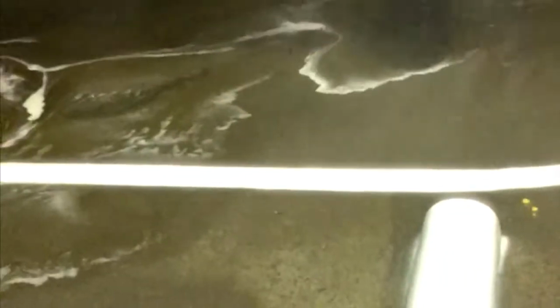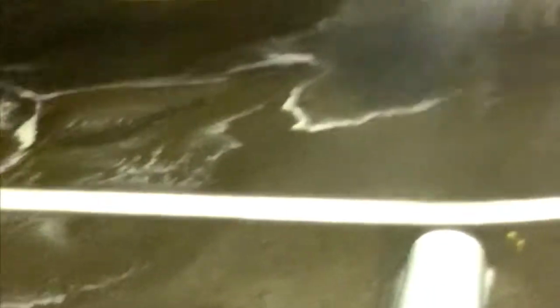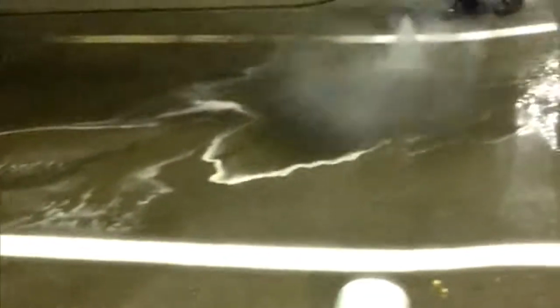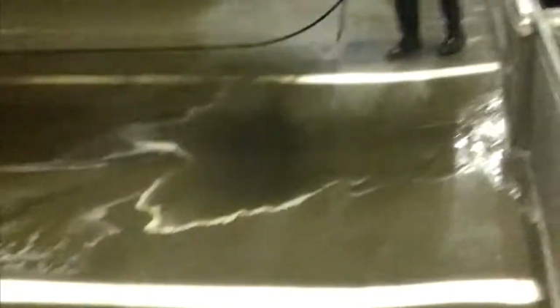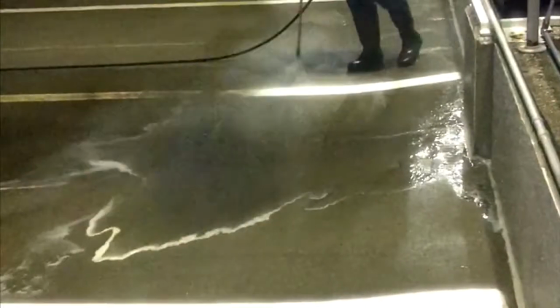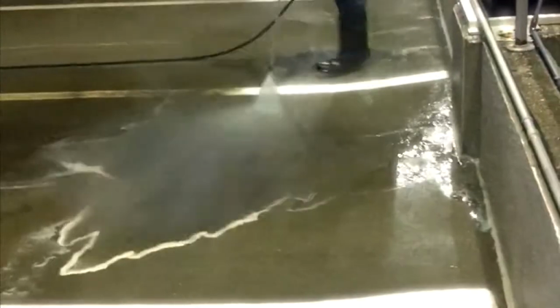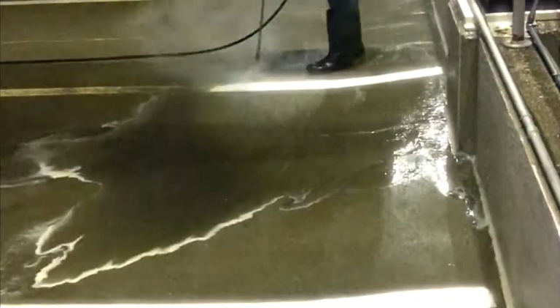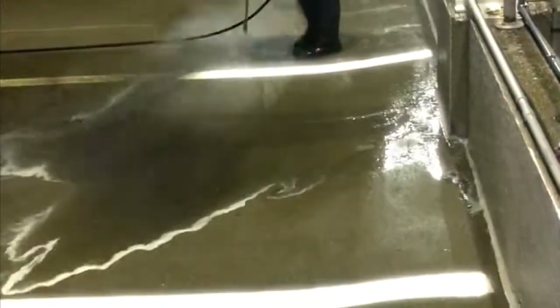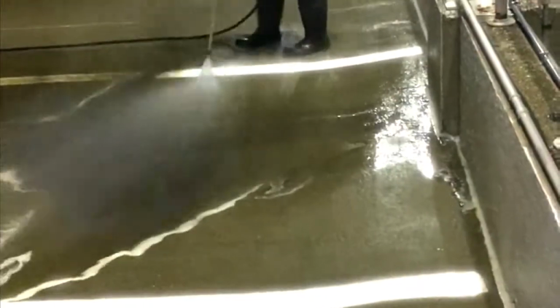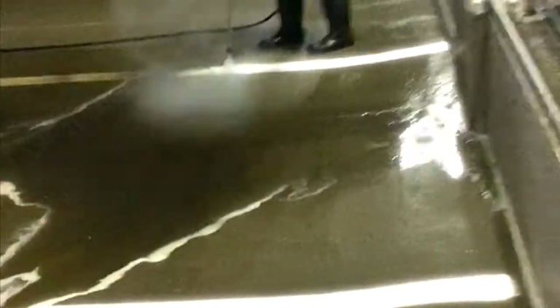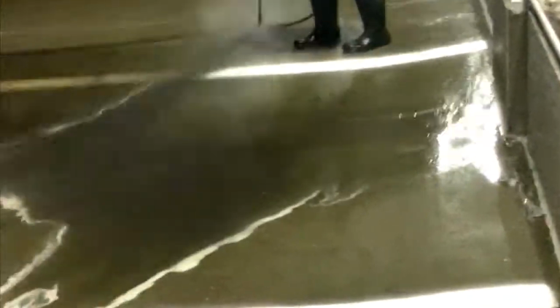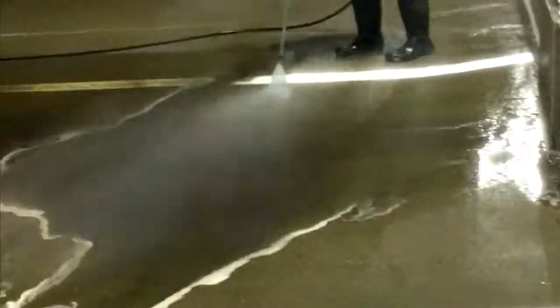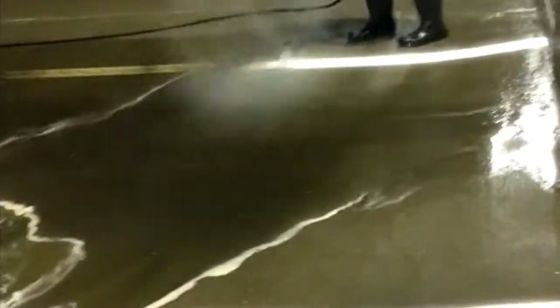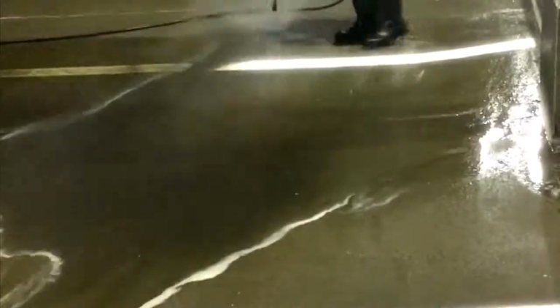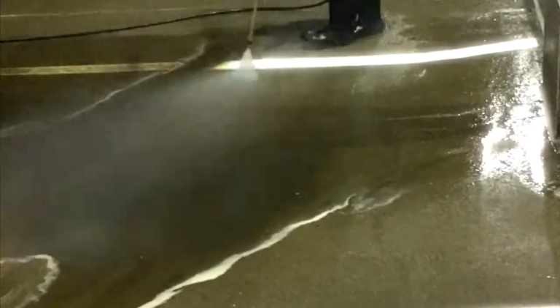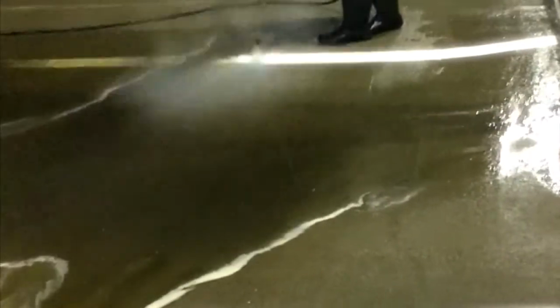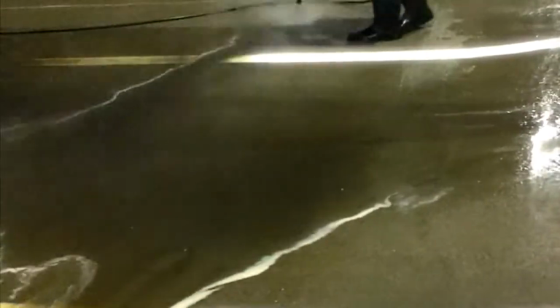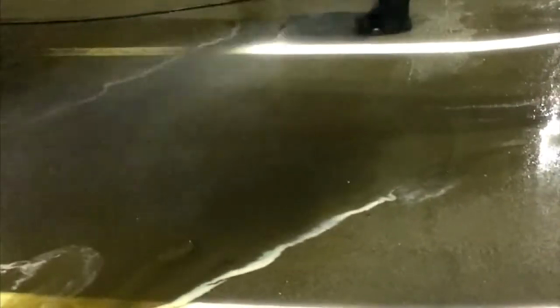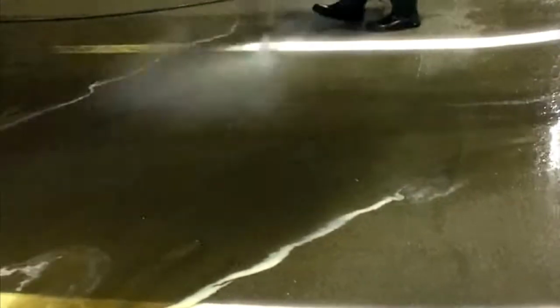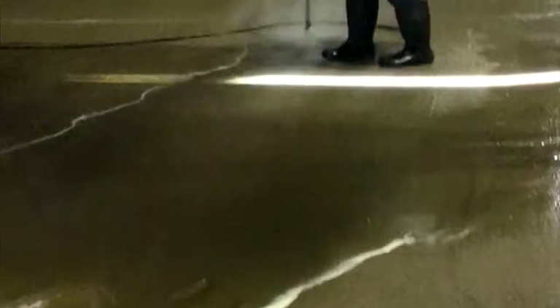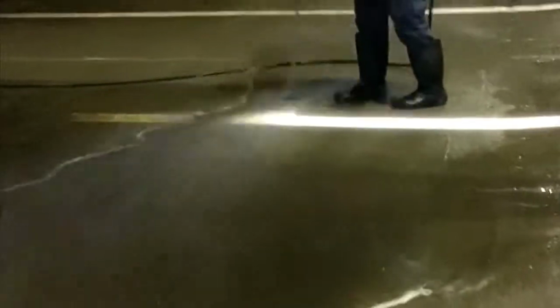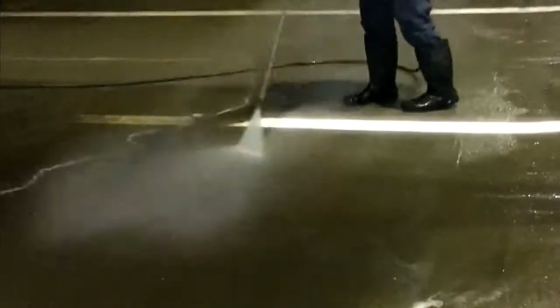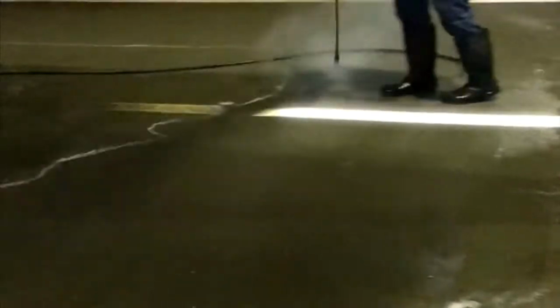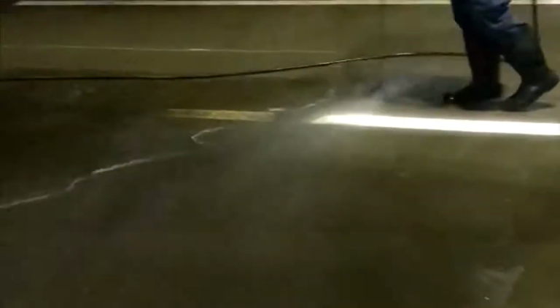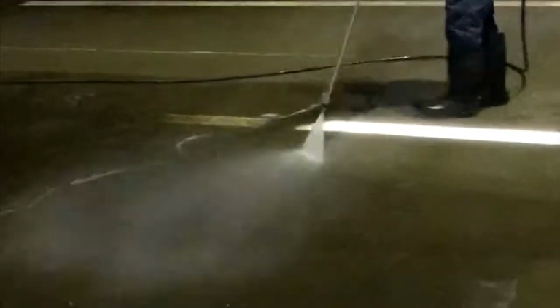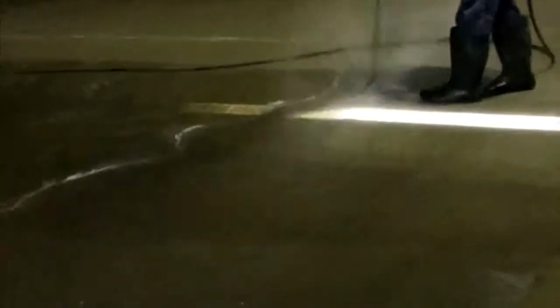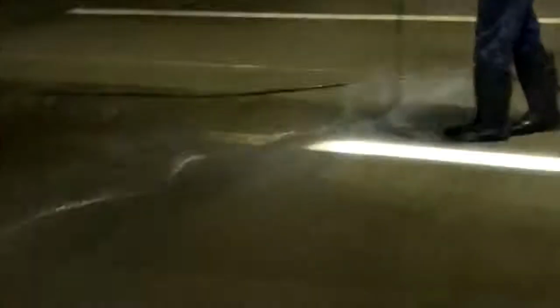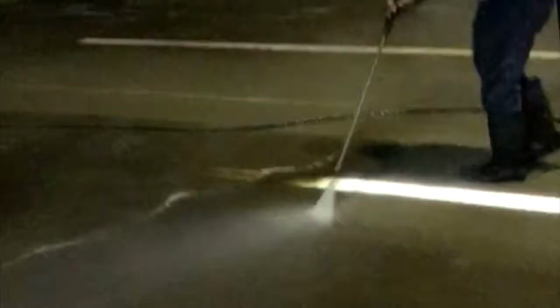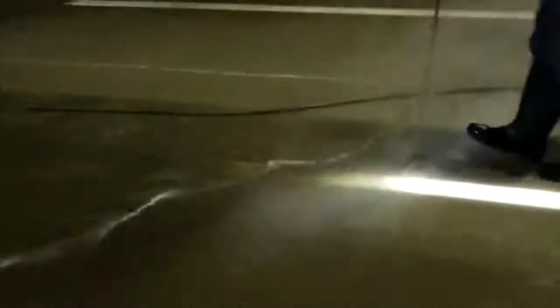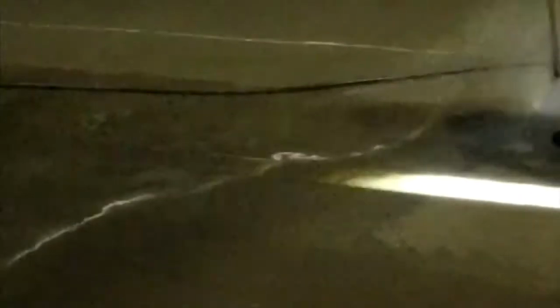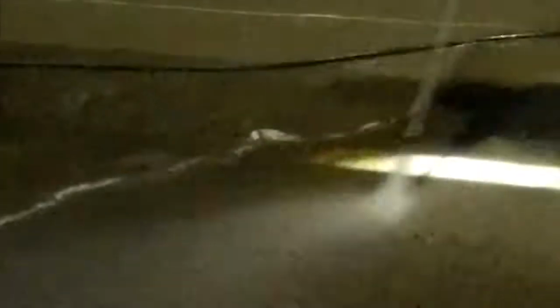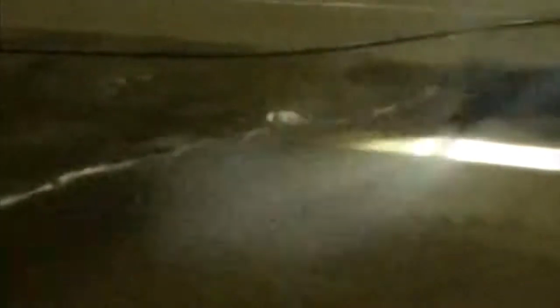And this is just using 4,000 psi and hot water. So give us a call and we'll come out and make your parking lot or parking garage look almost new.